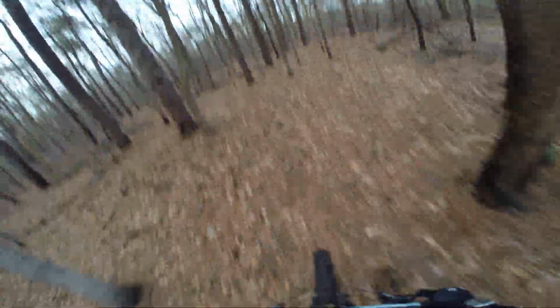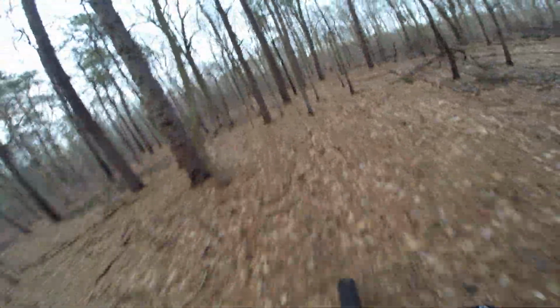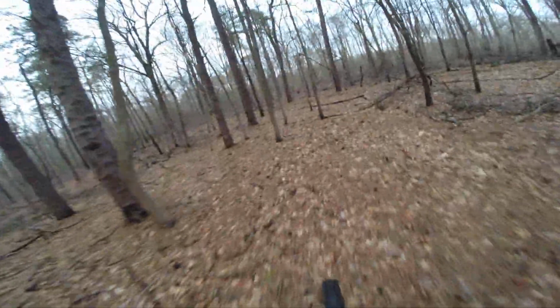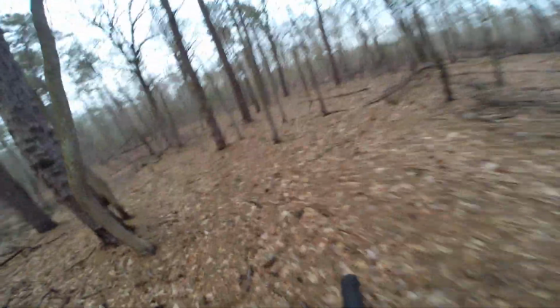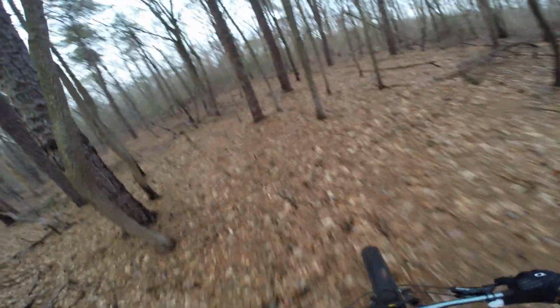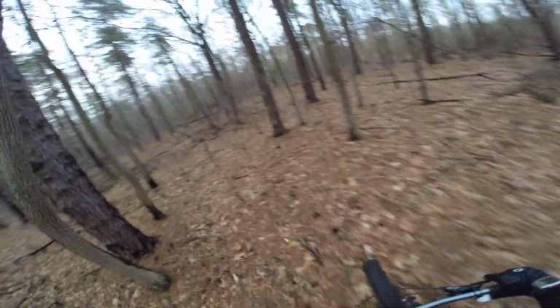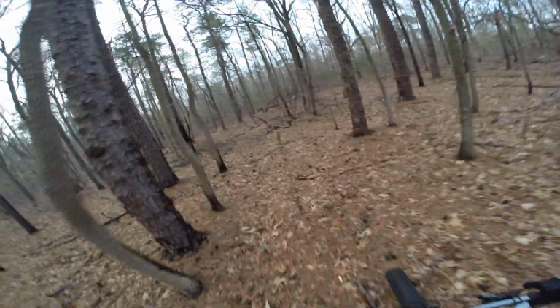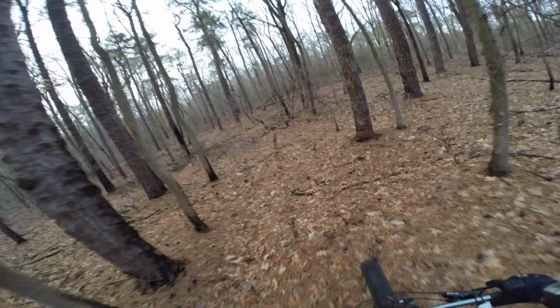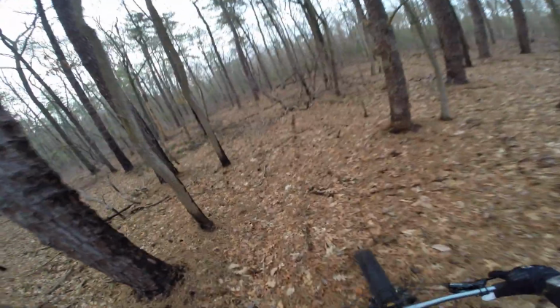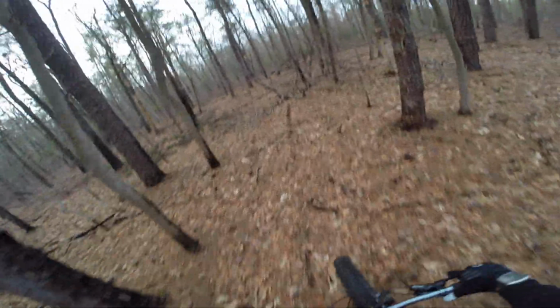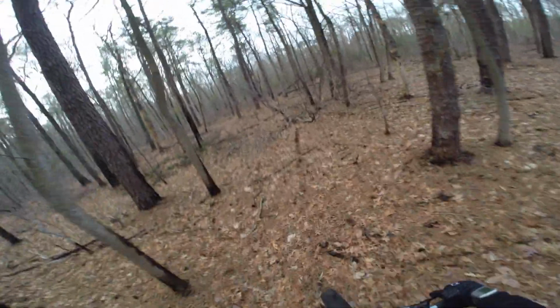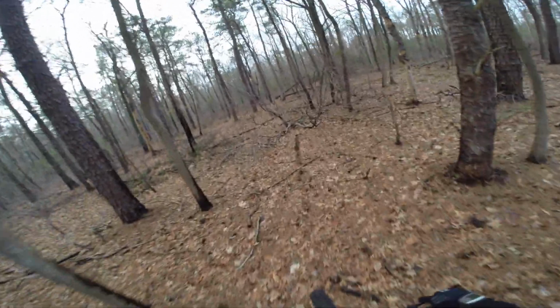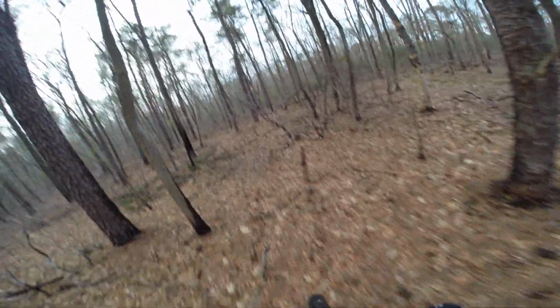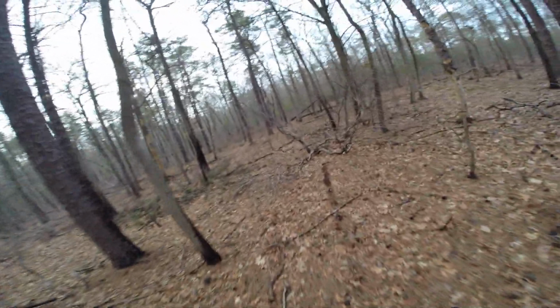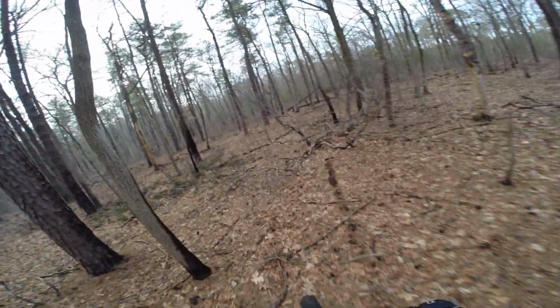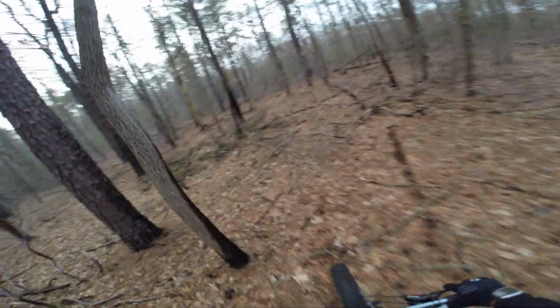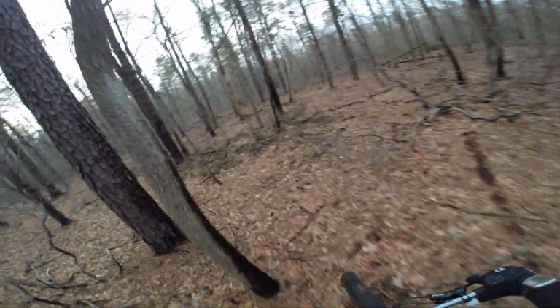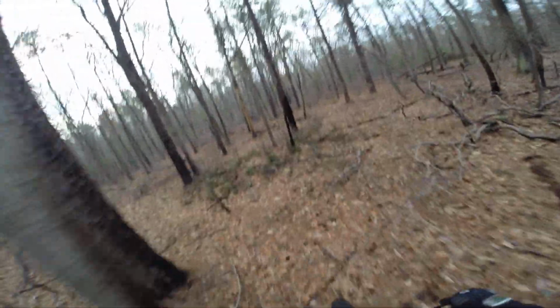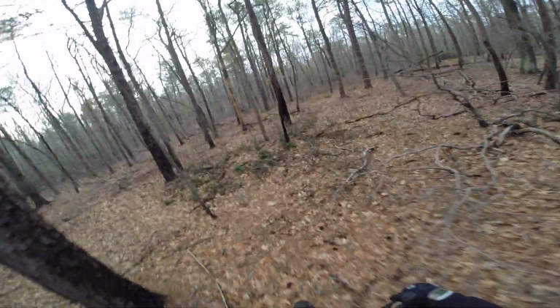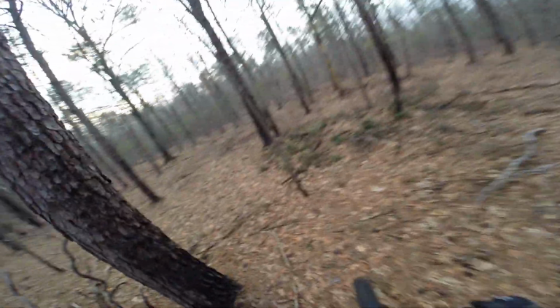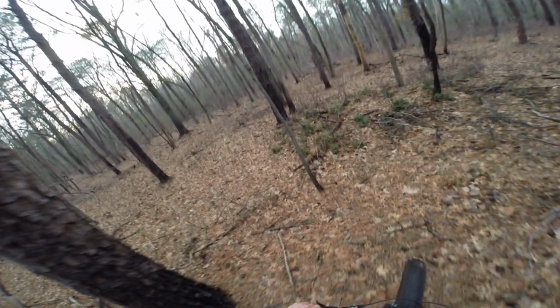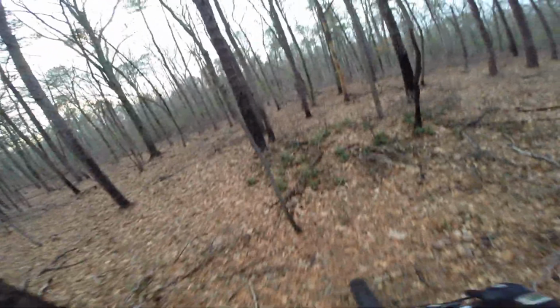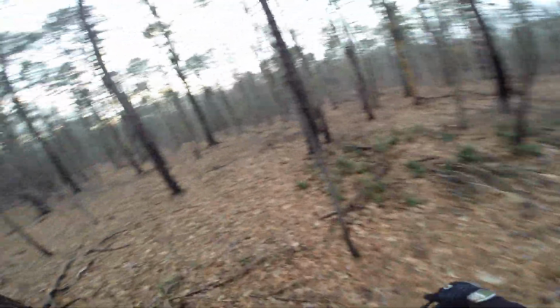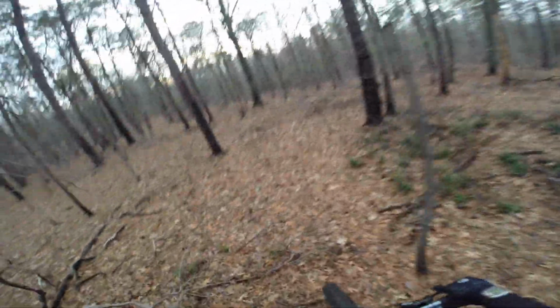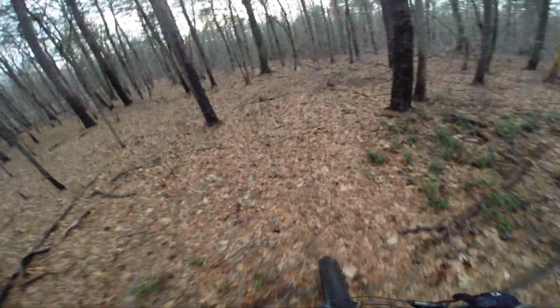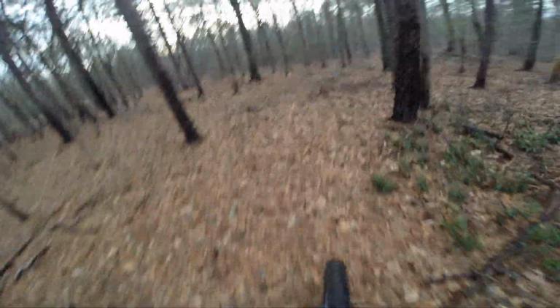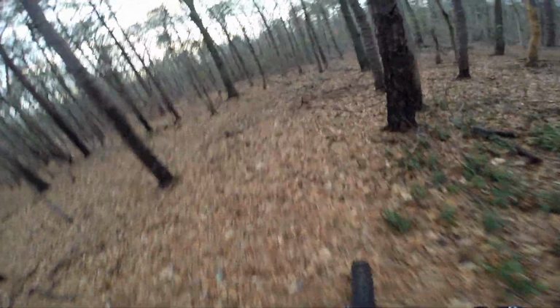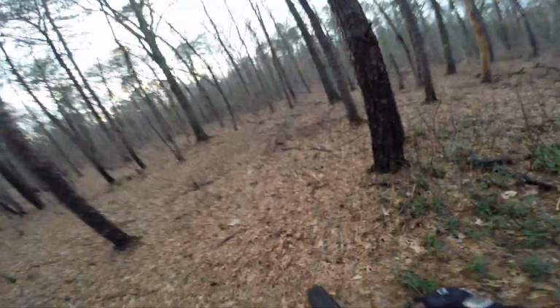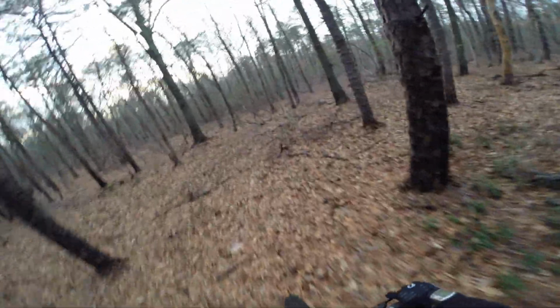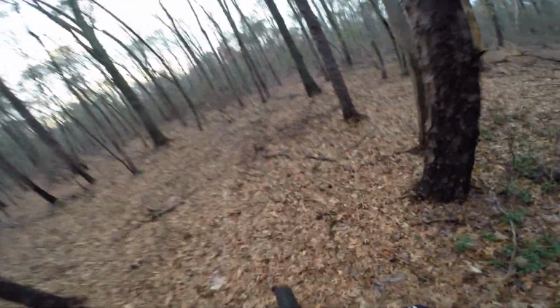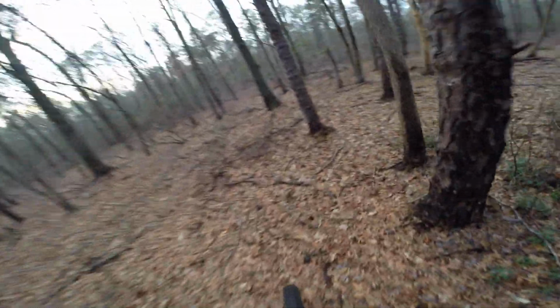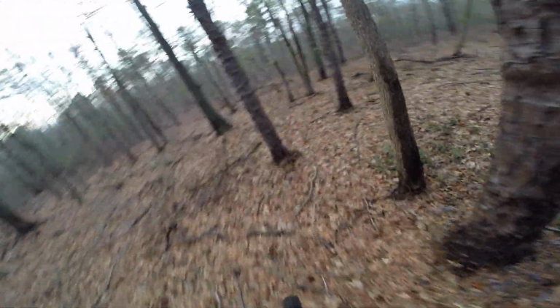My other mountain bike would have probably dug in by now and I would have bogged out, but I'm just cruising right in here right now.